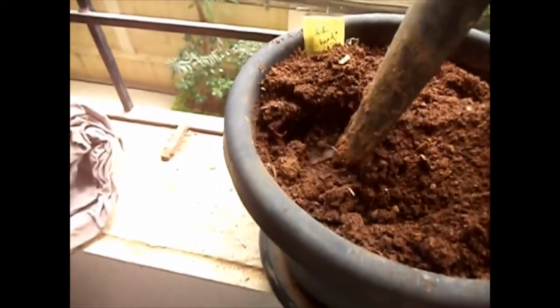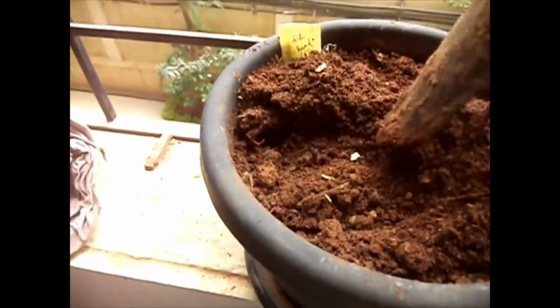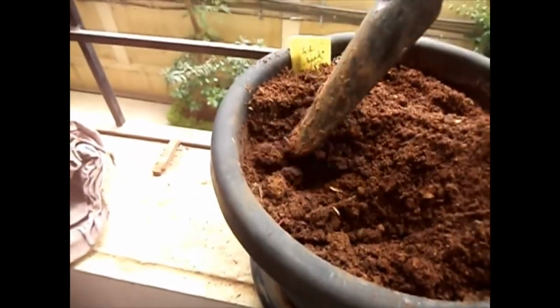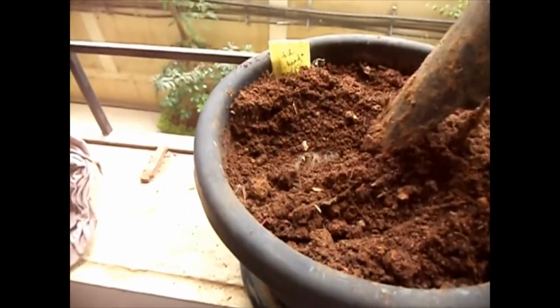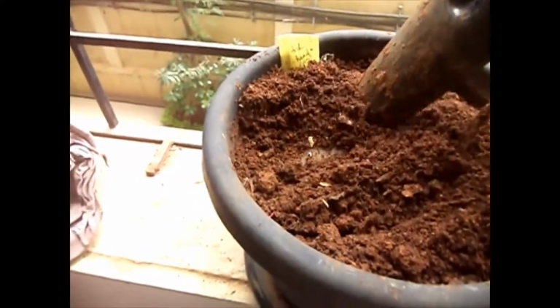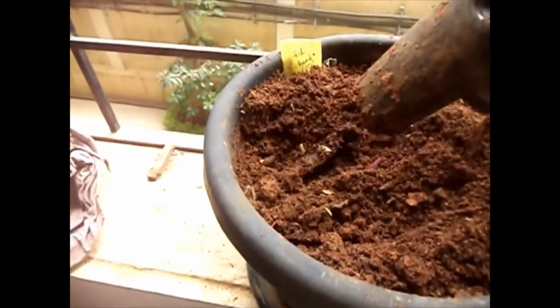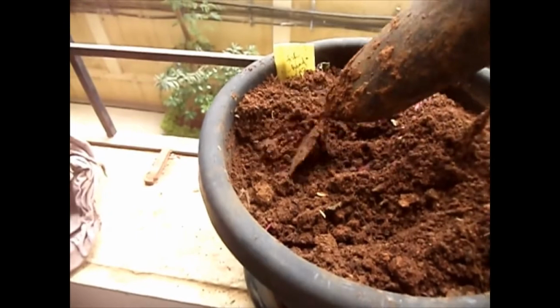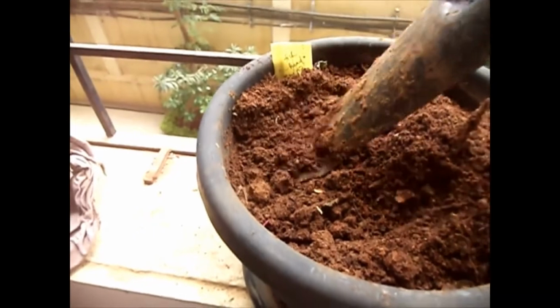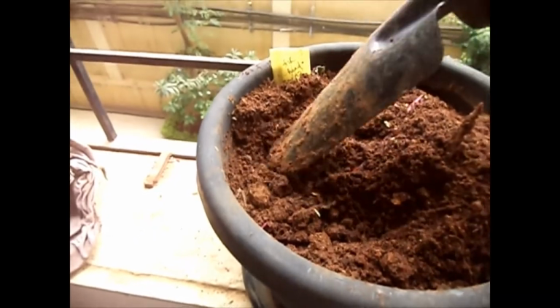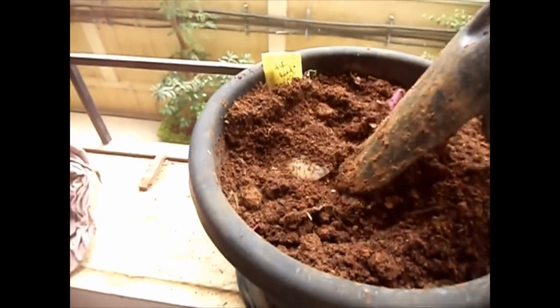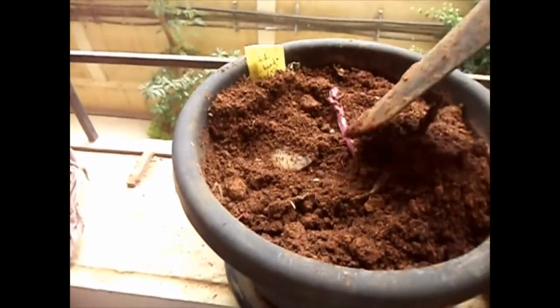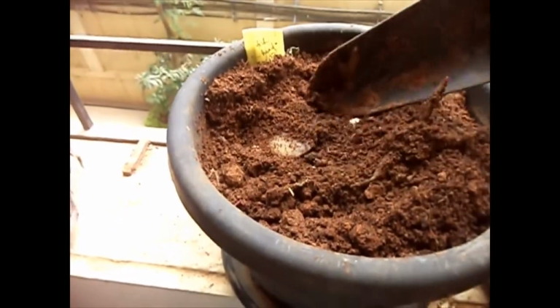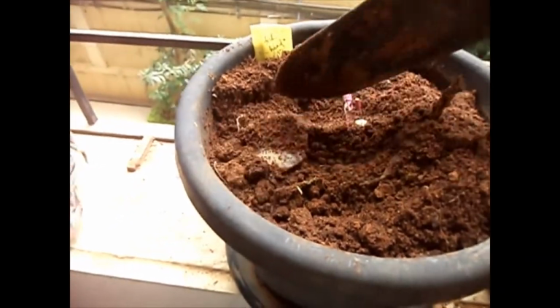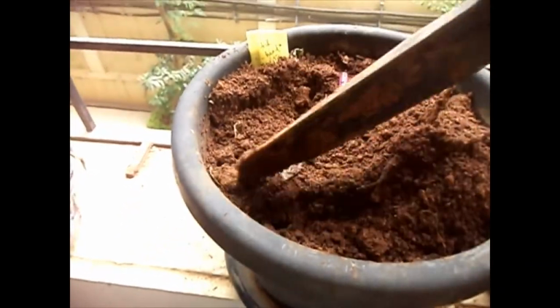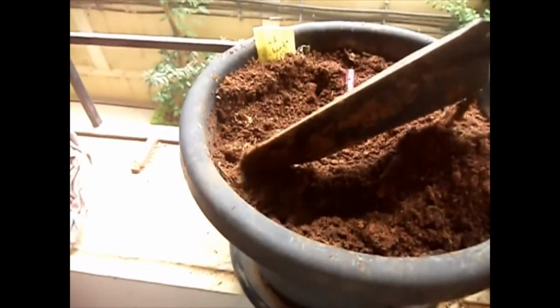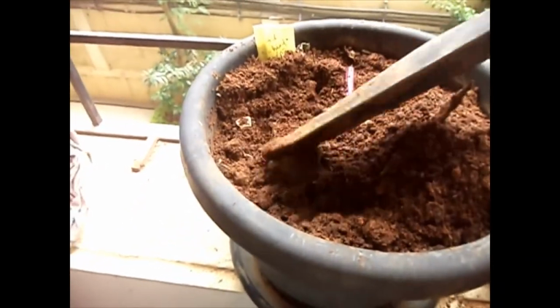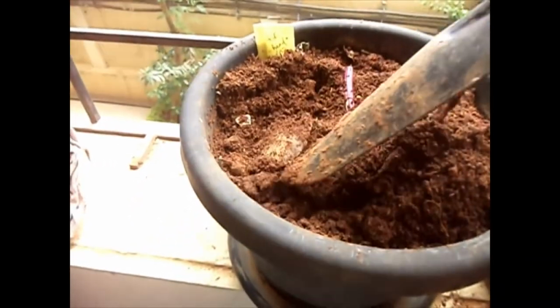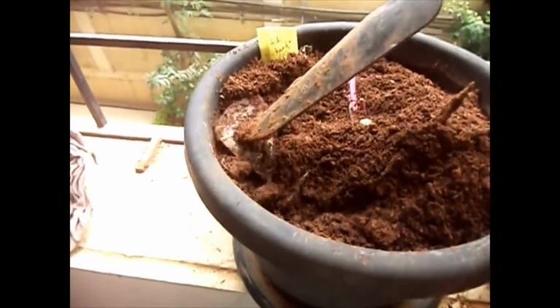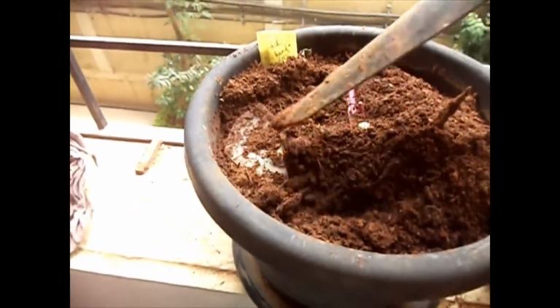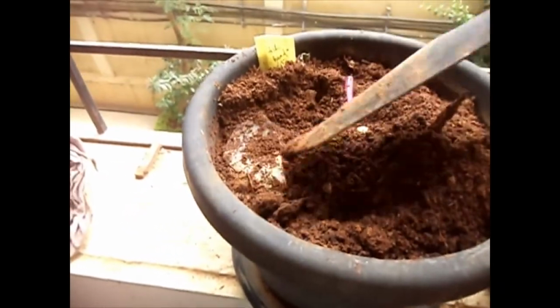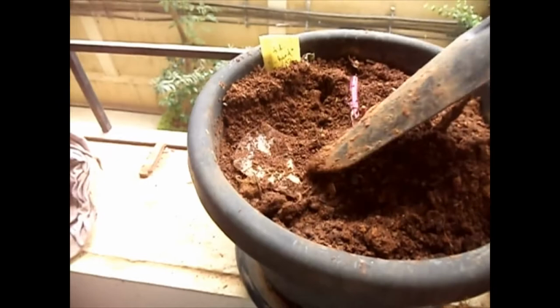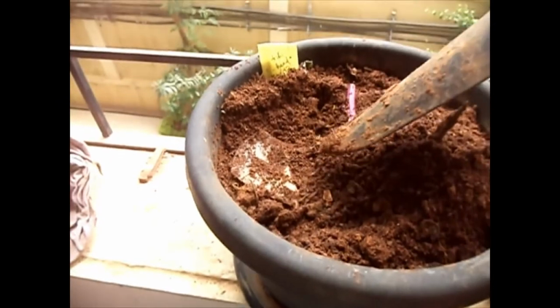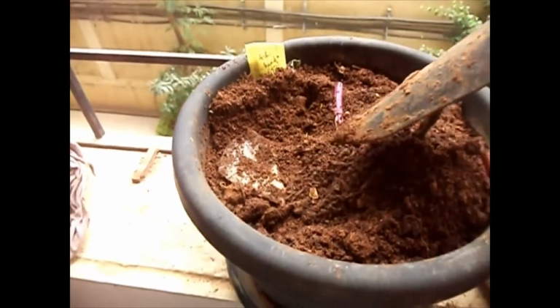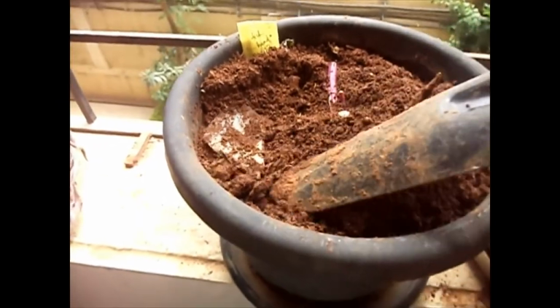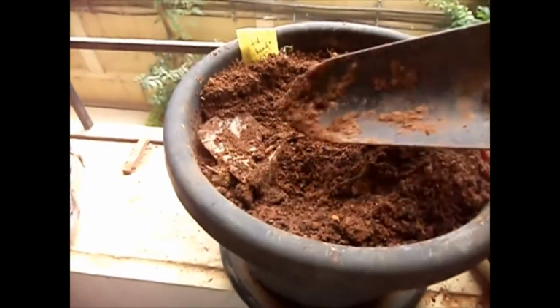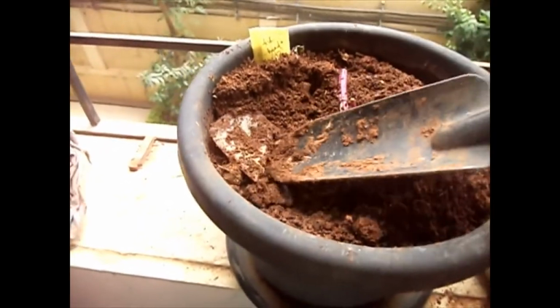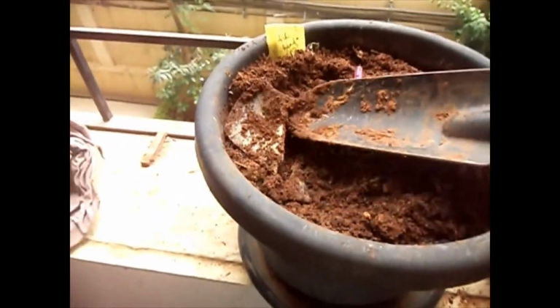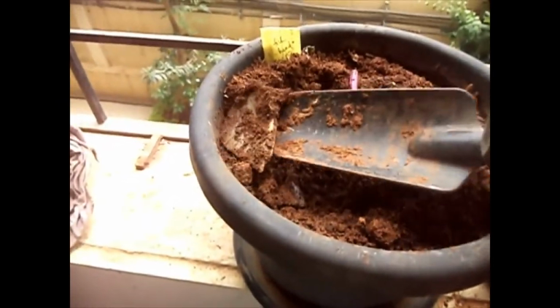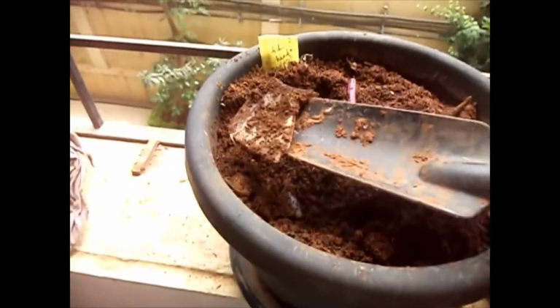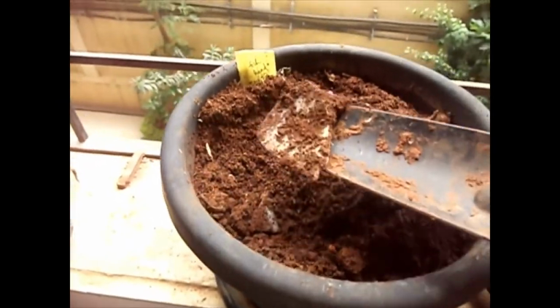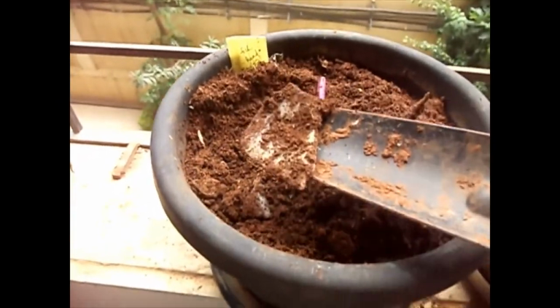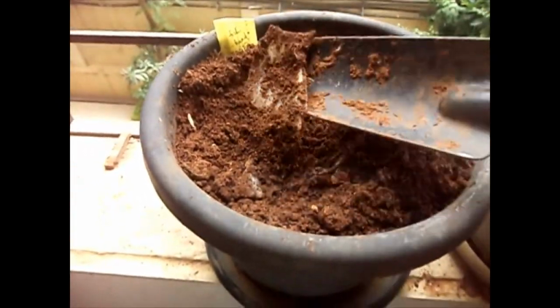Let's have a look at it — what's happening inside. I was excited thinking what it would look like inside, but it looks alright. It's almost decomposed and everything looks fine.